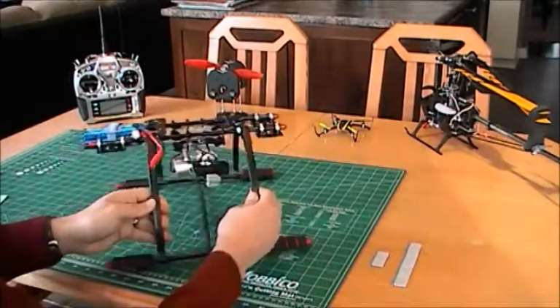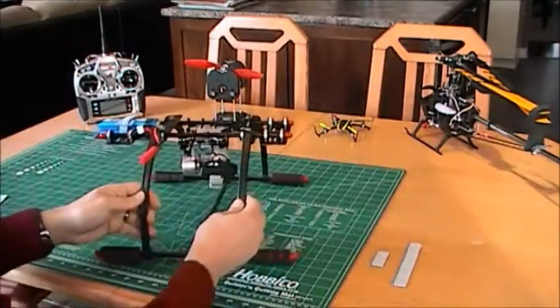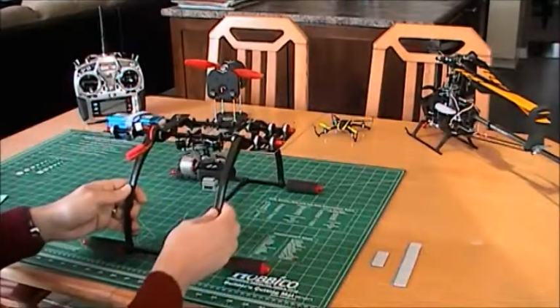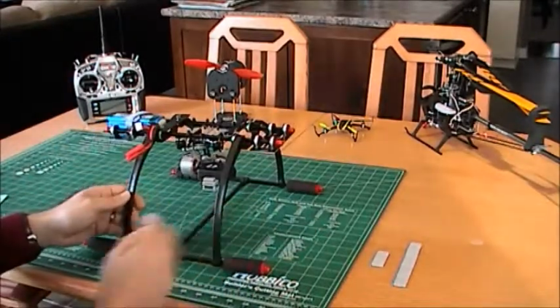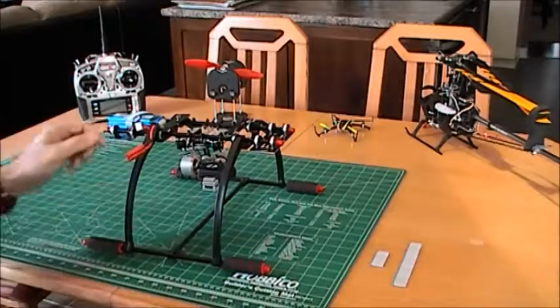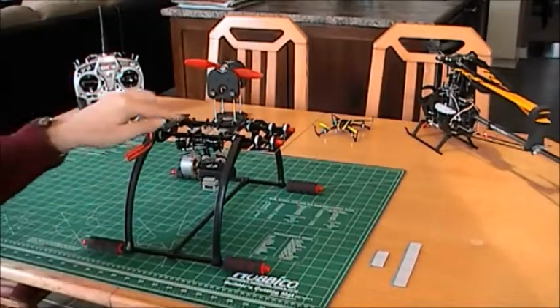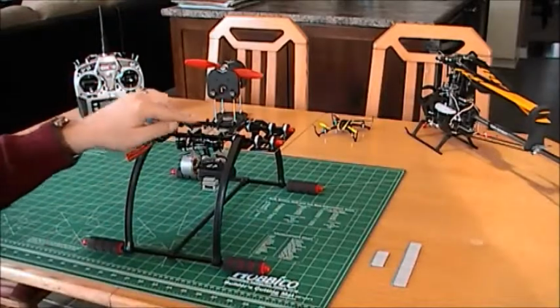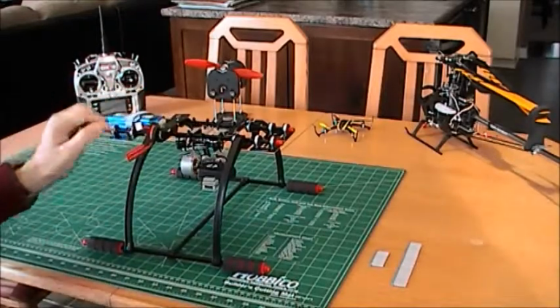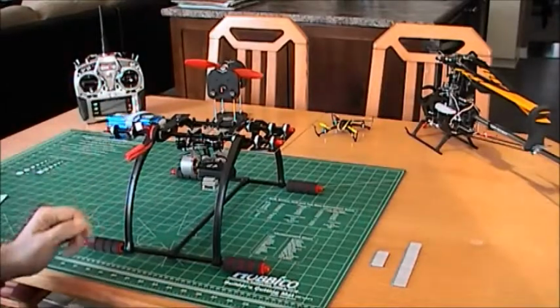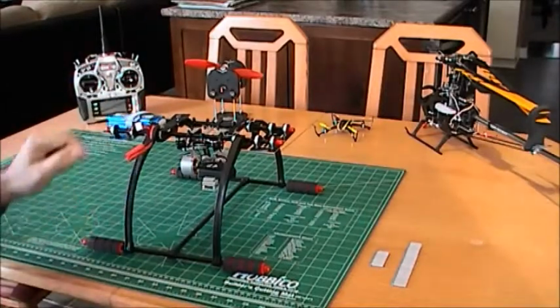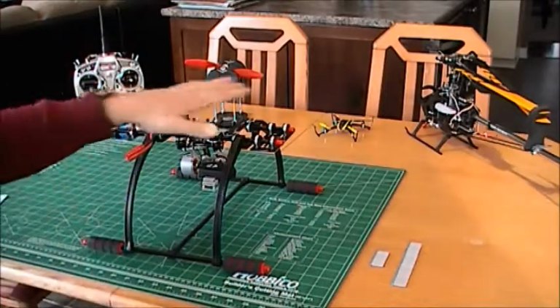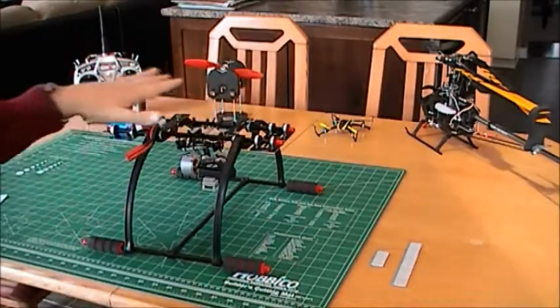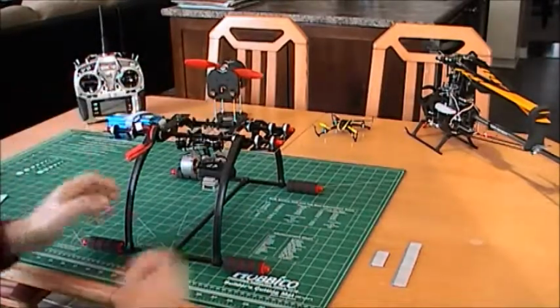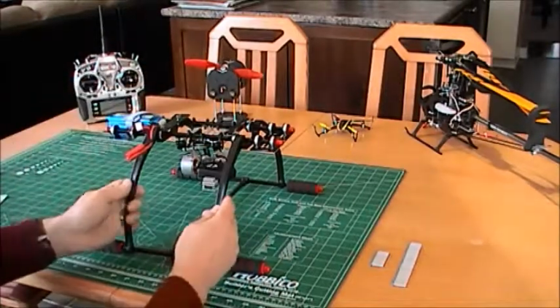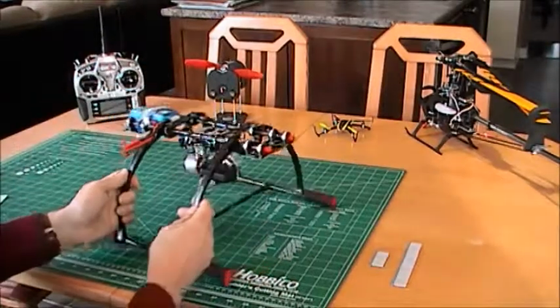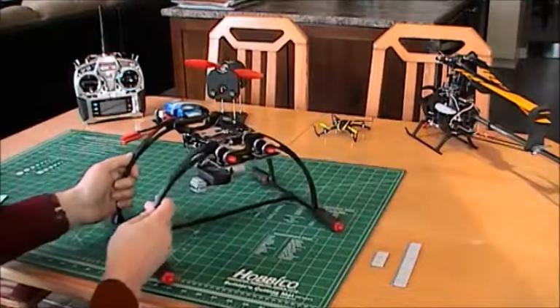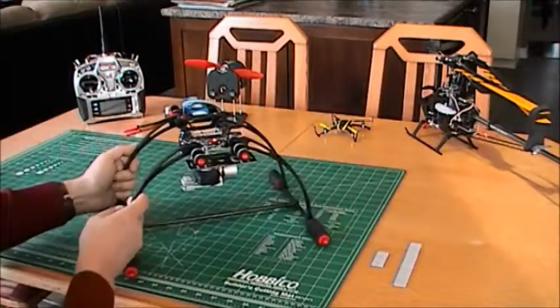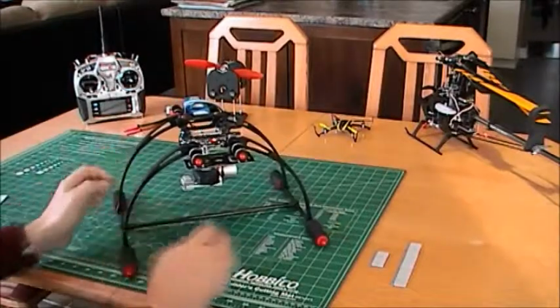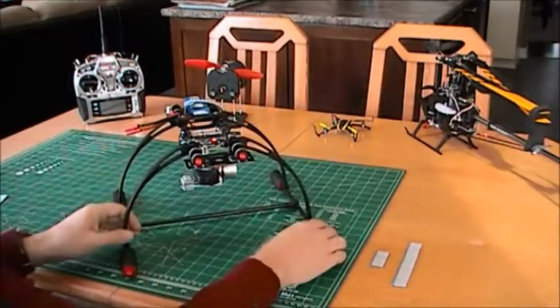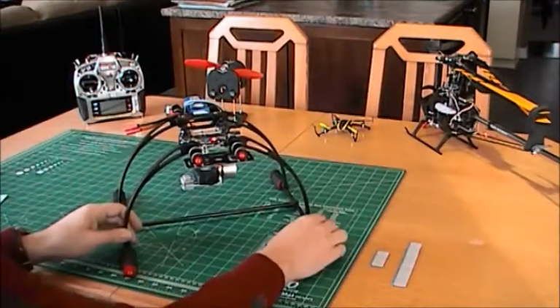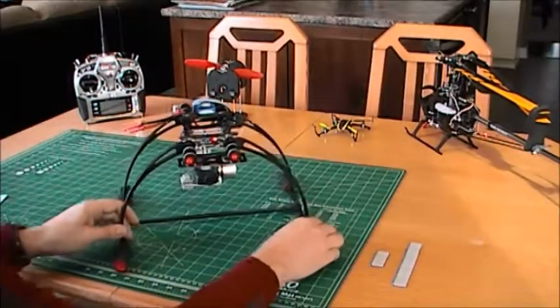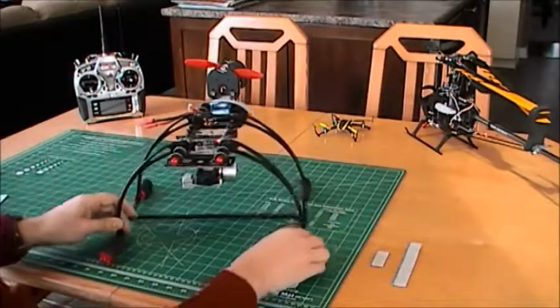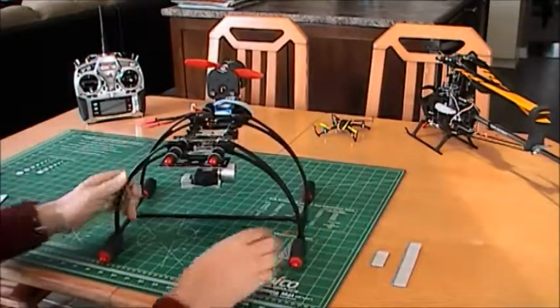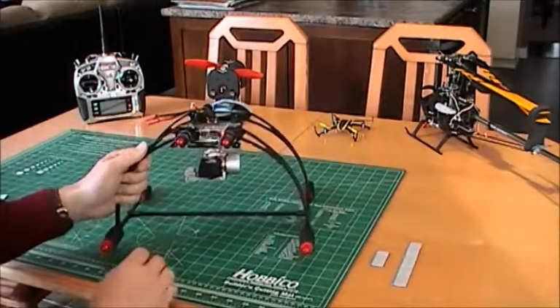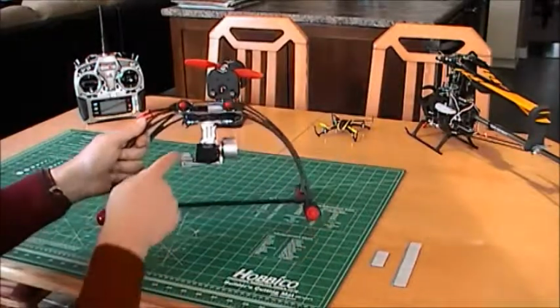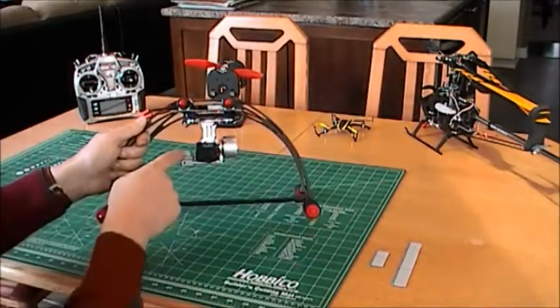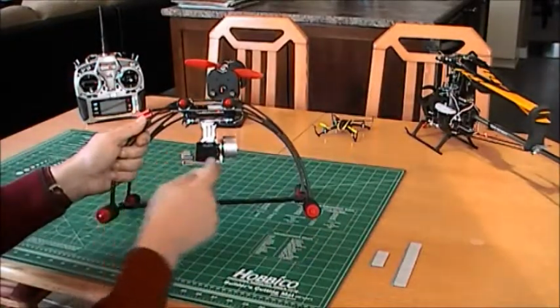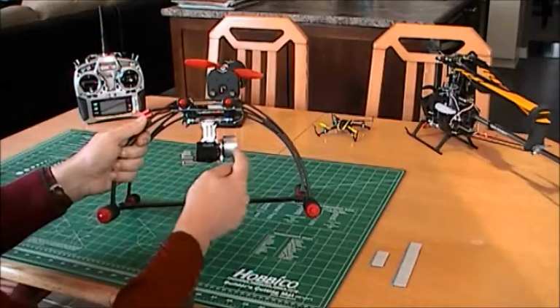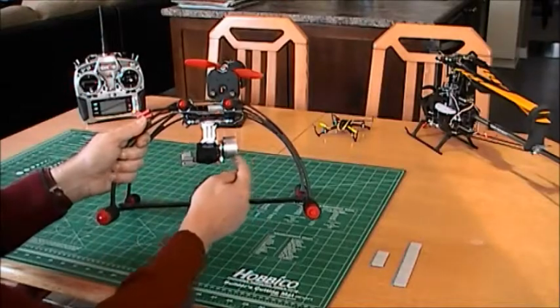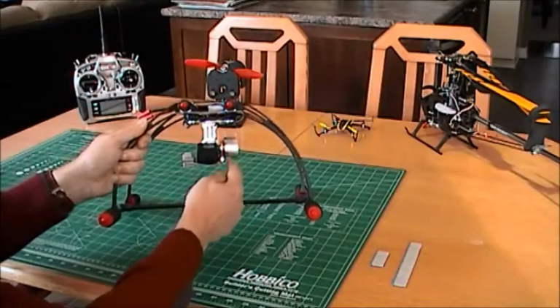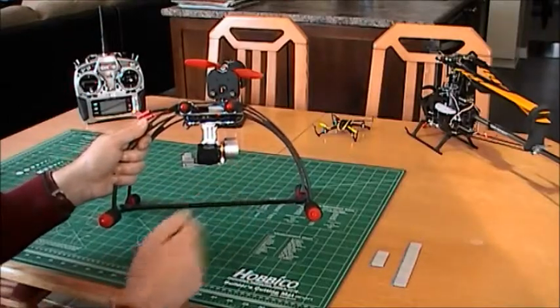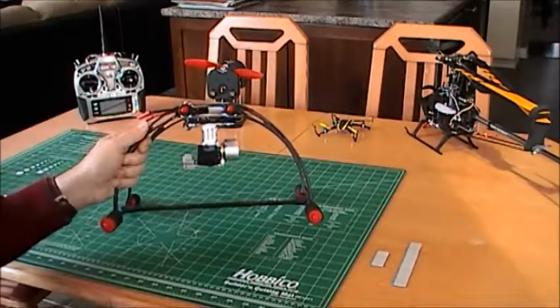I installed it temporarily using tie wraps because I need to install the frame first of the quadcopter. The Mobius camera is here and the gimbal is right here.